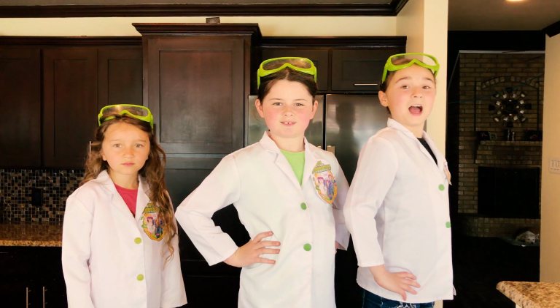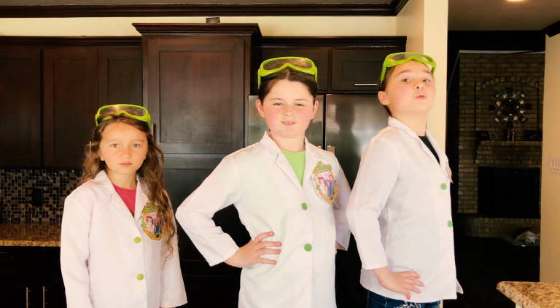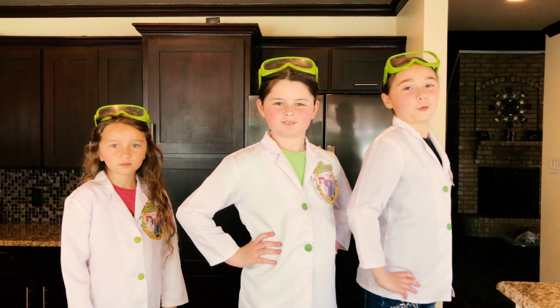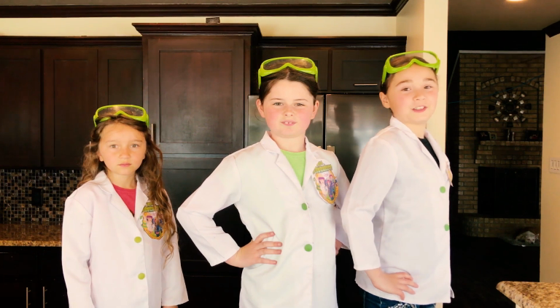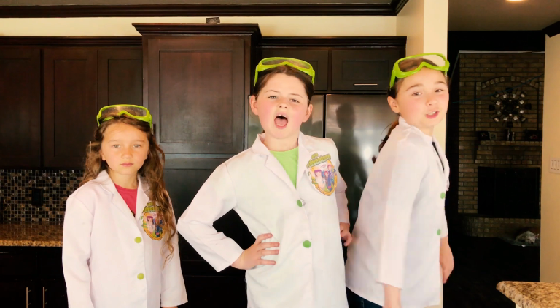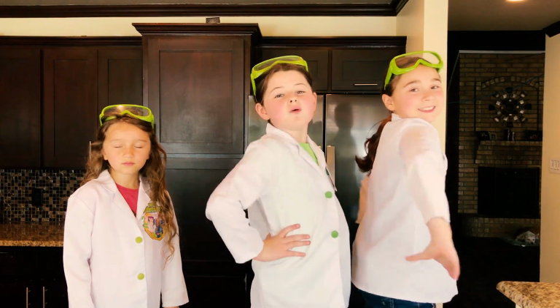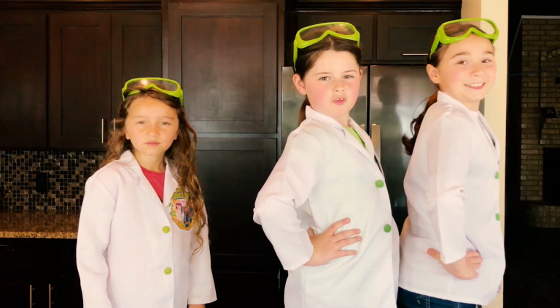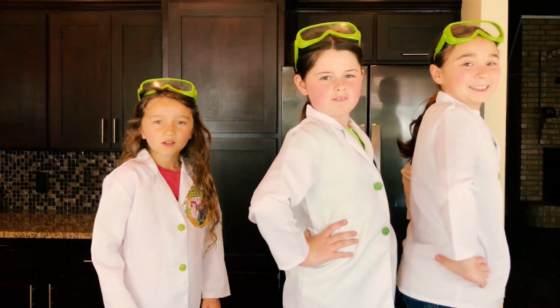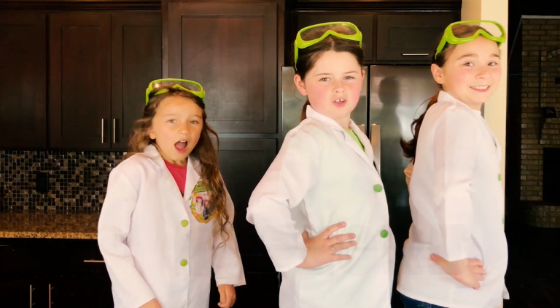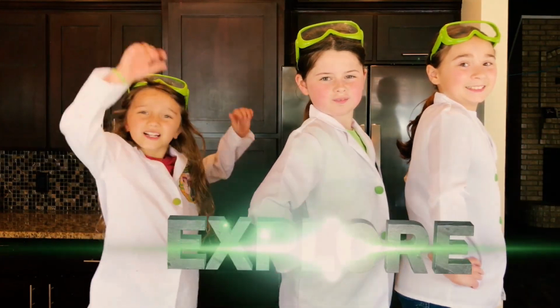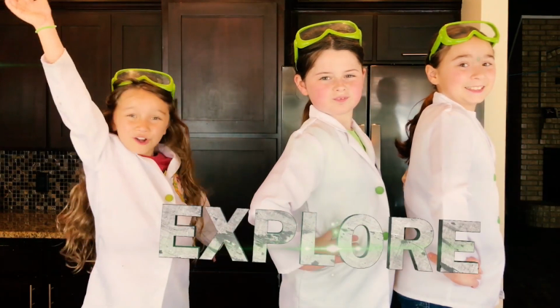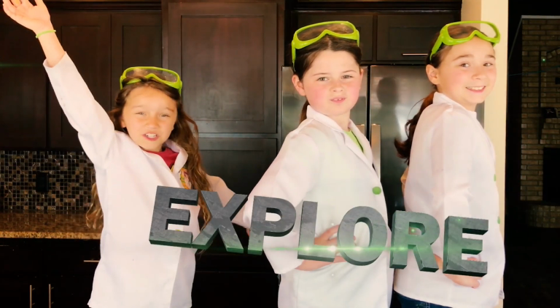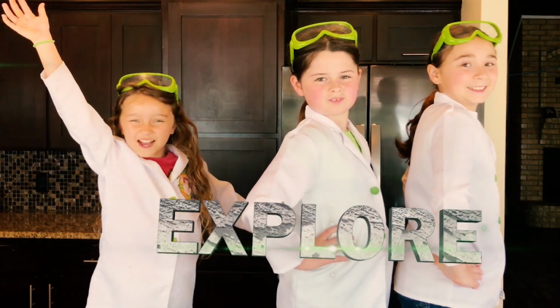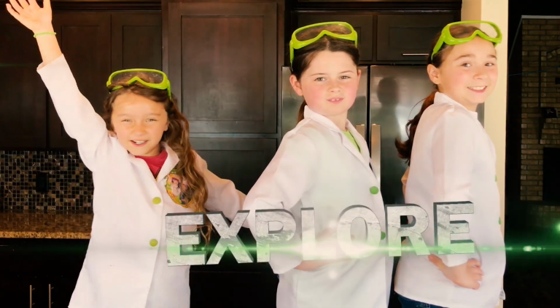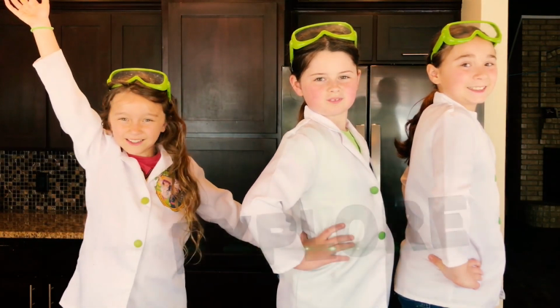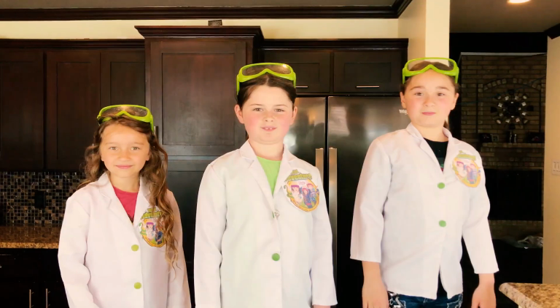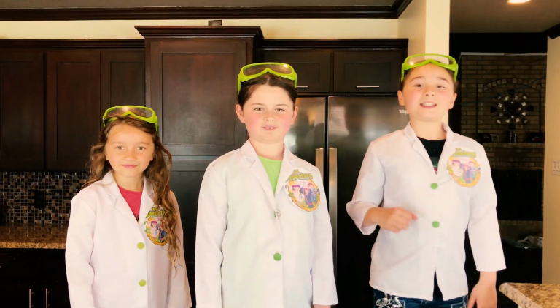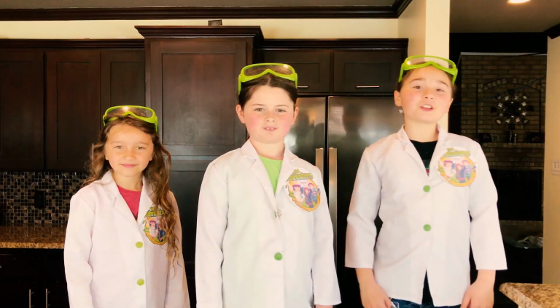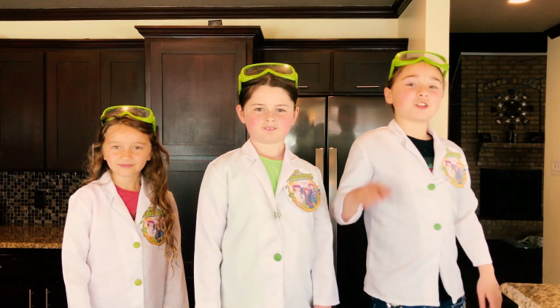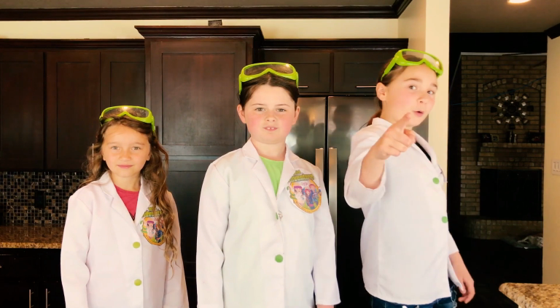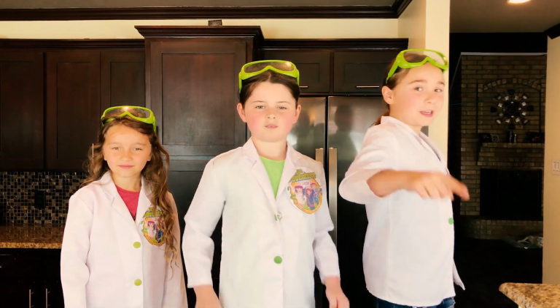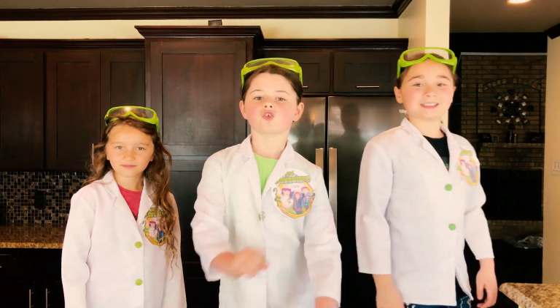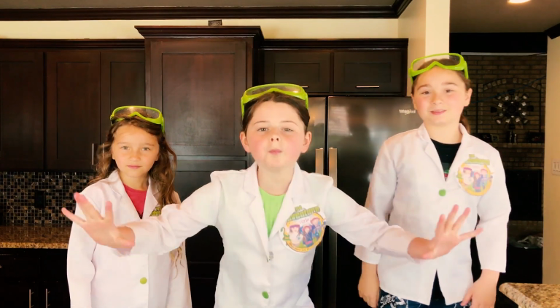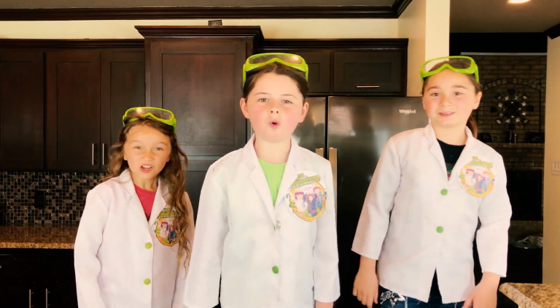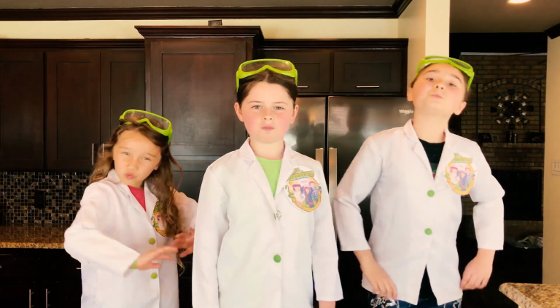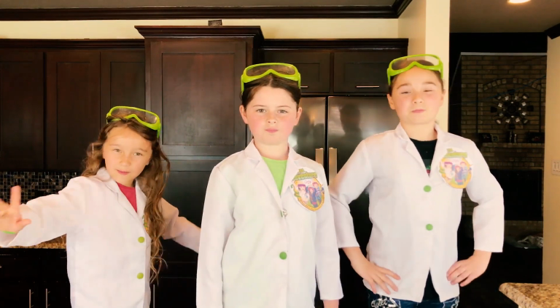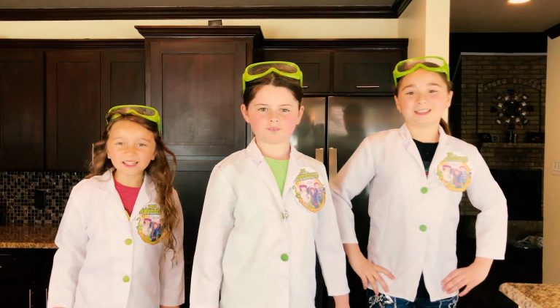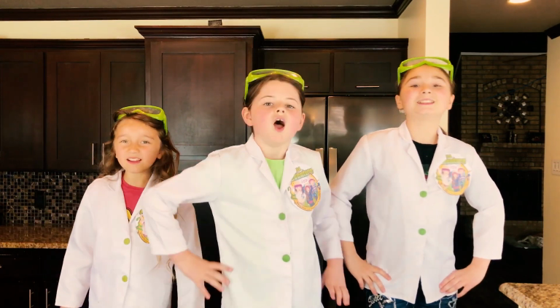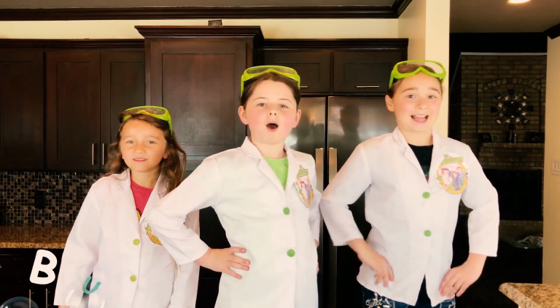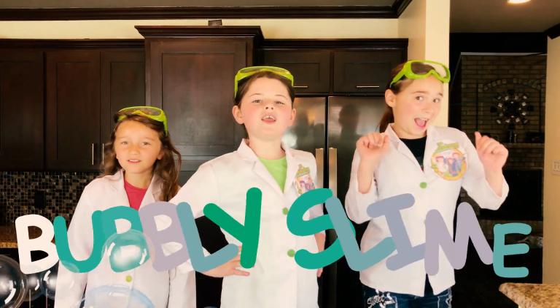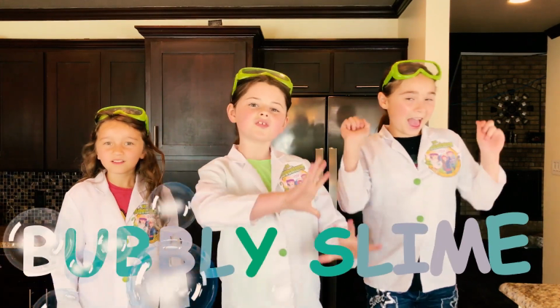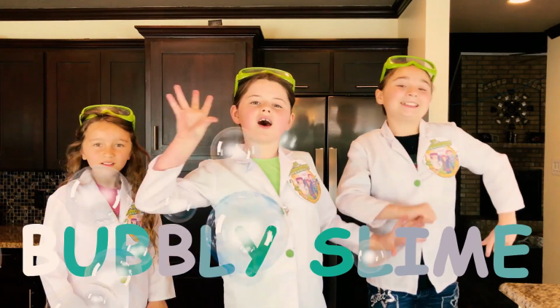Hi, we're the Y Adventist Girls, and welcome to the Y Adventist Girls S4 Channel. Today we're going to show you how to make super cool, really amazing, bubbly slime.